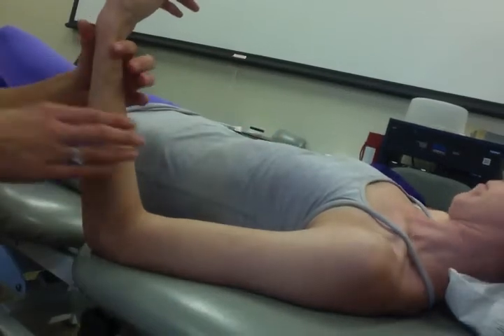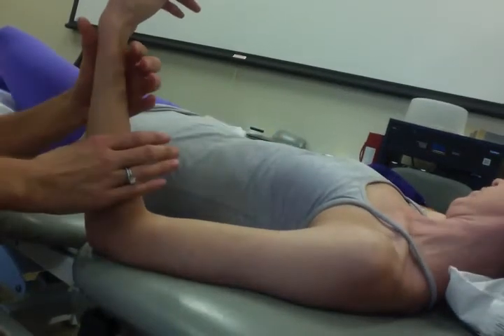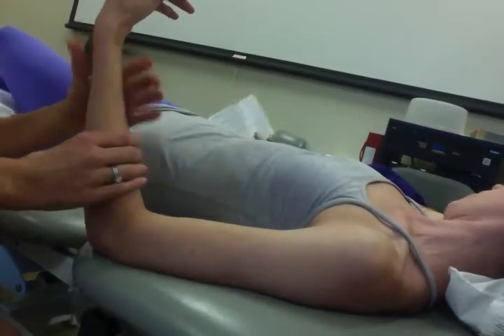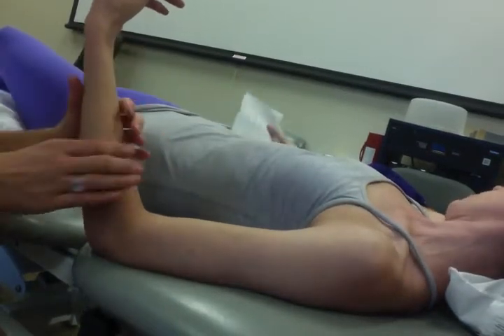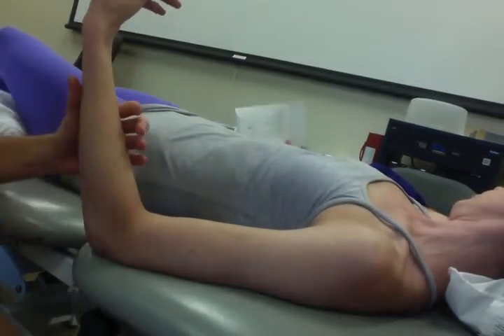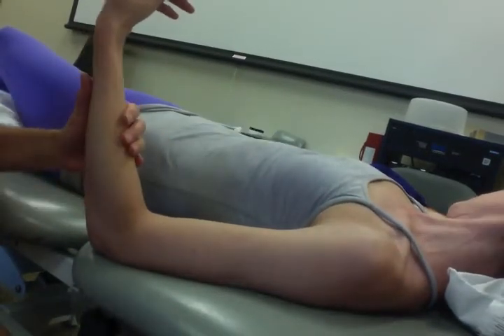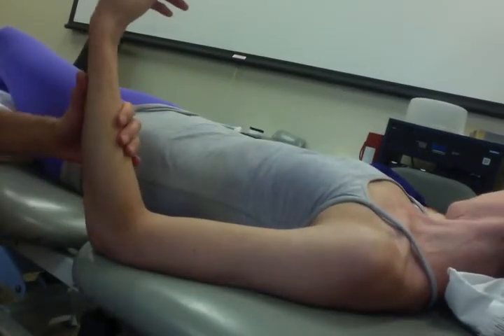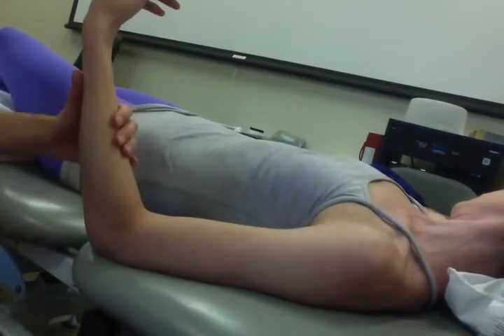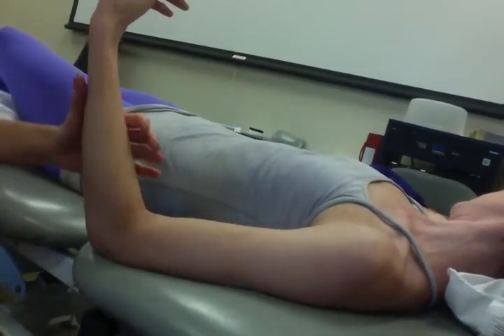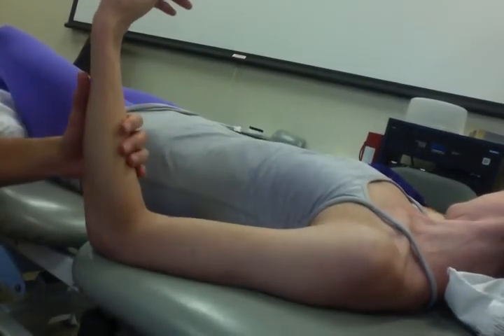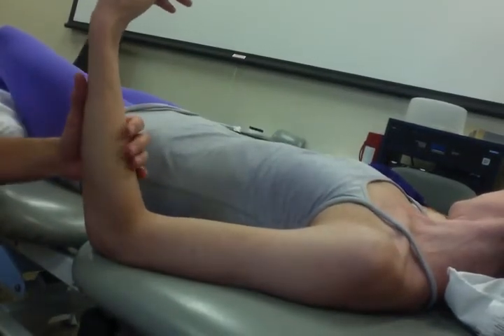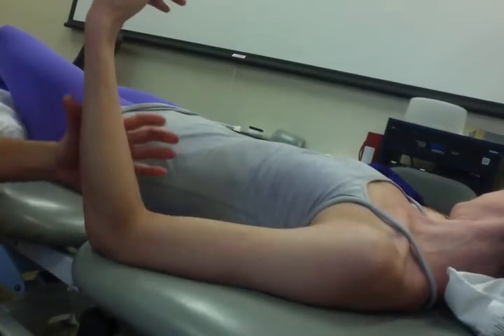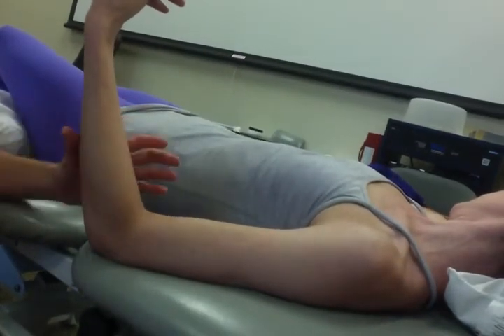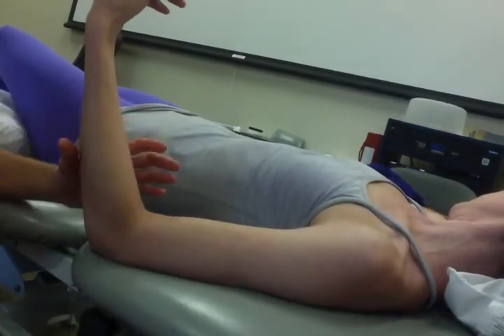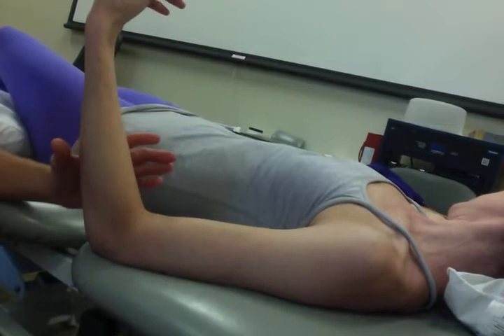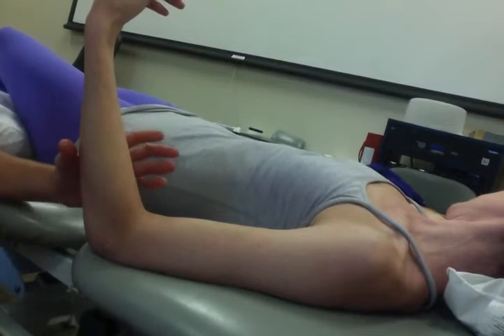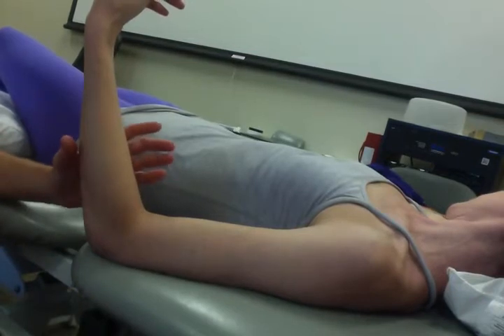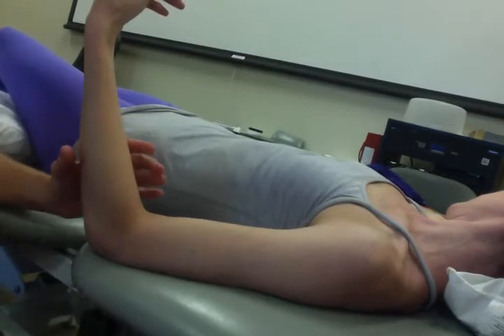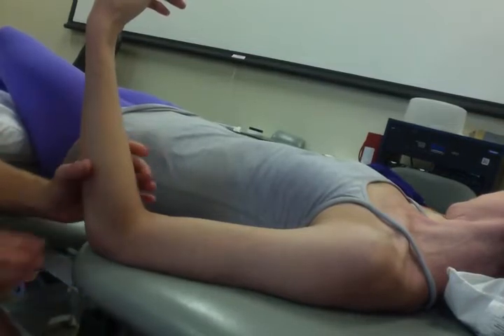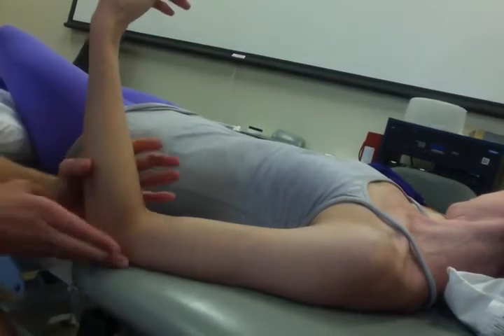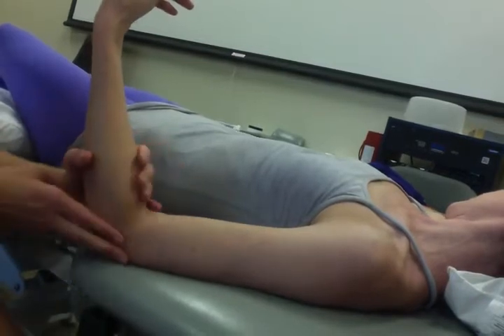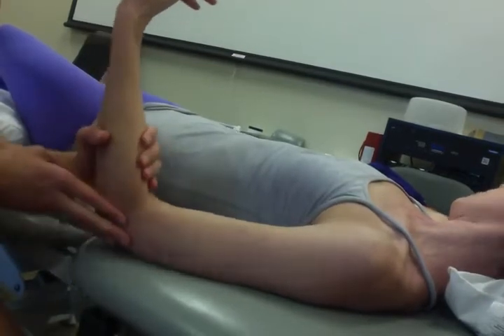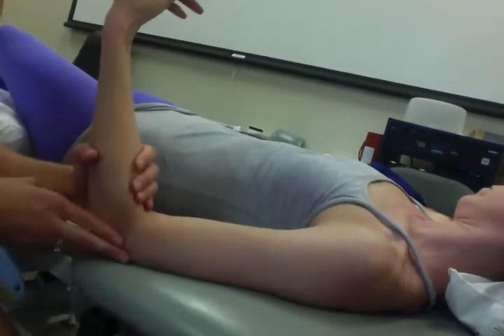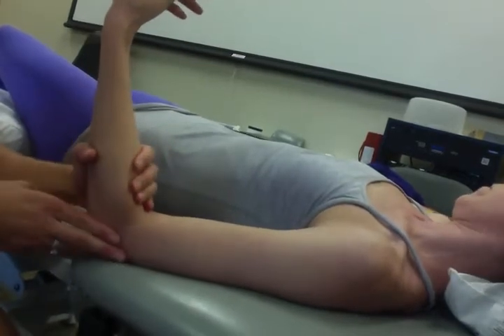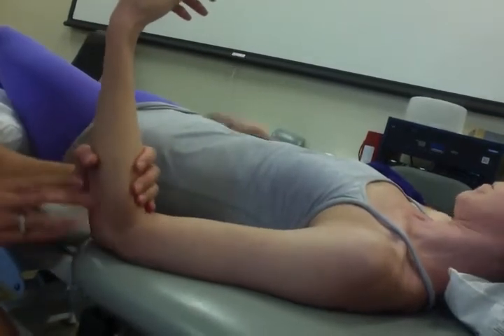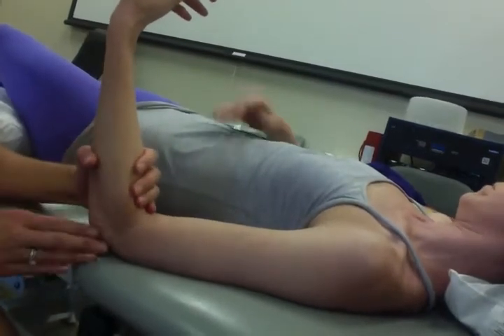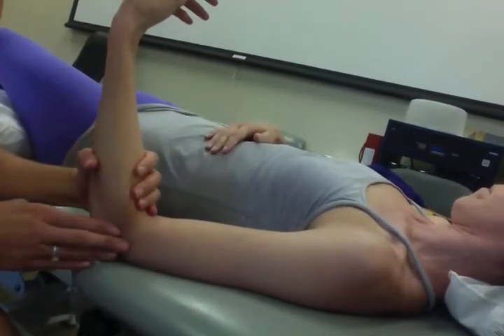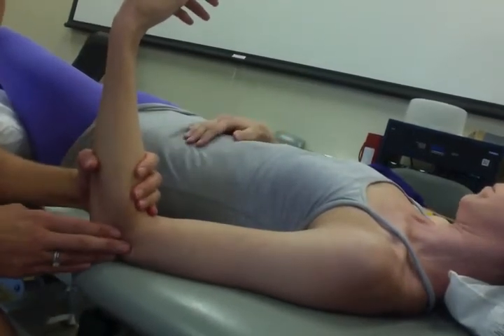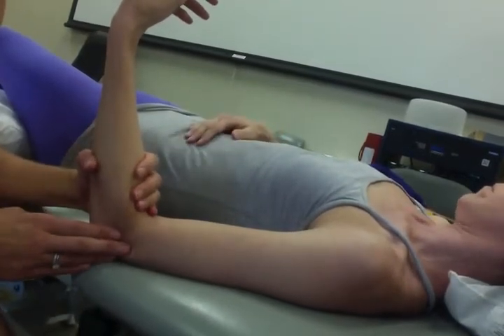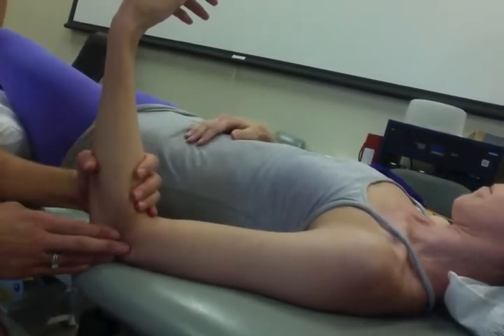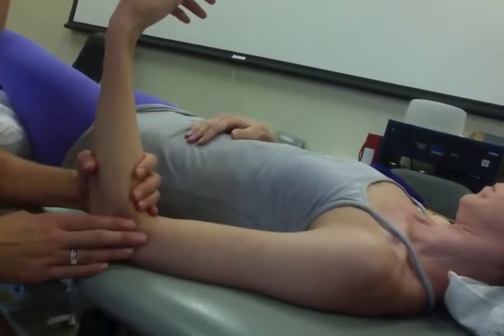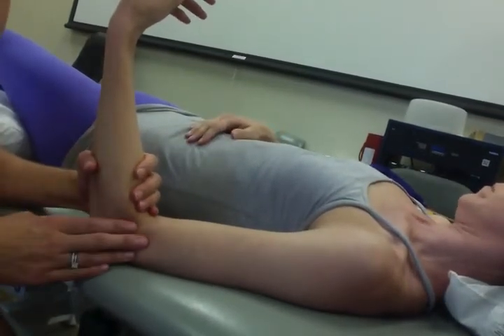Now we're going to move to the elbow. We're going to do humeral ulnar distraction. With this, there are a couple different things that you have to be conscious of.